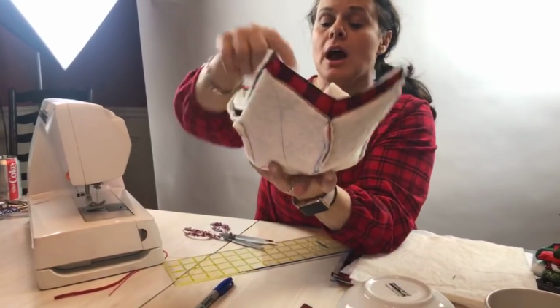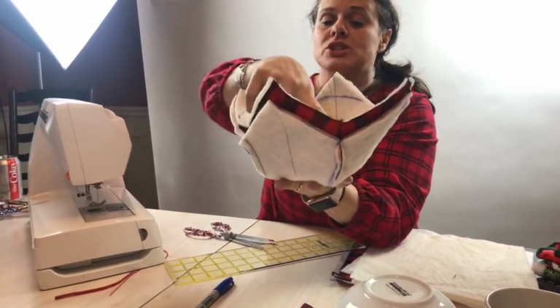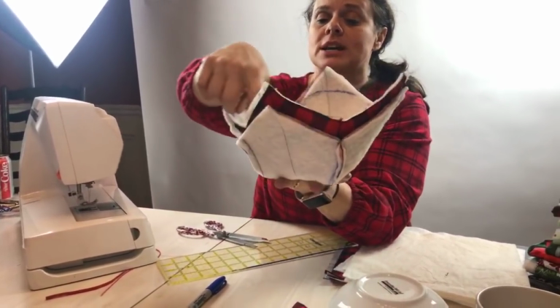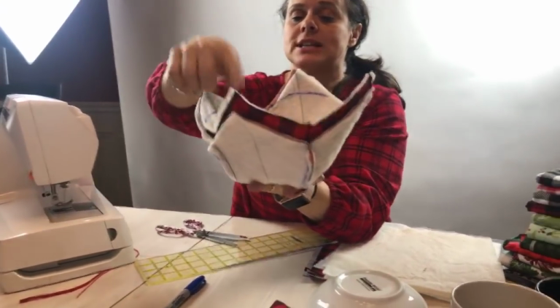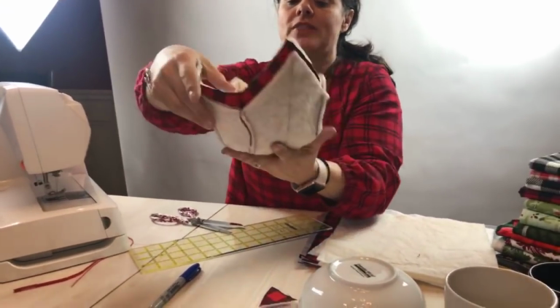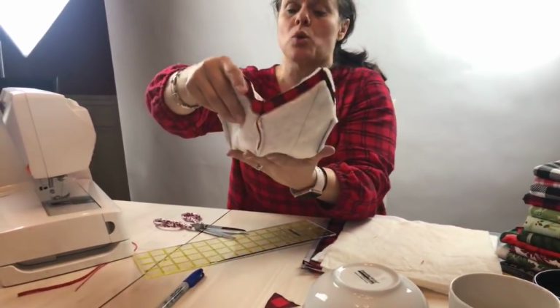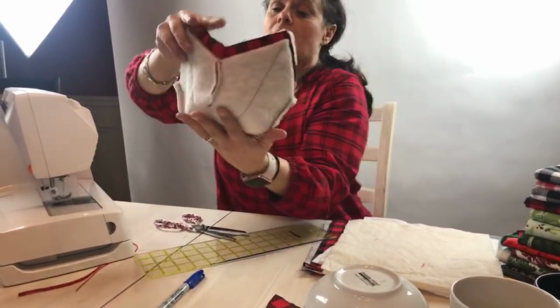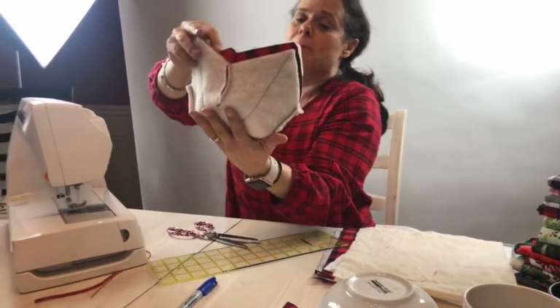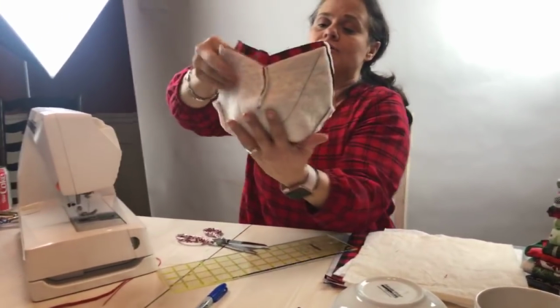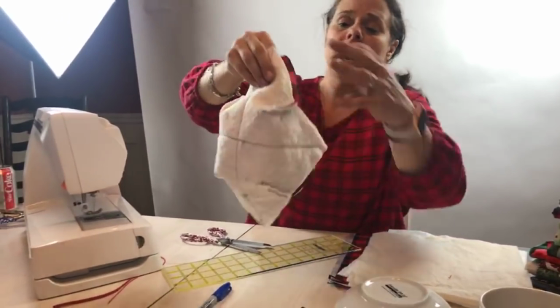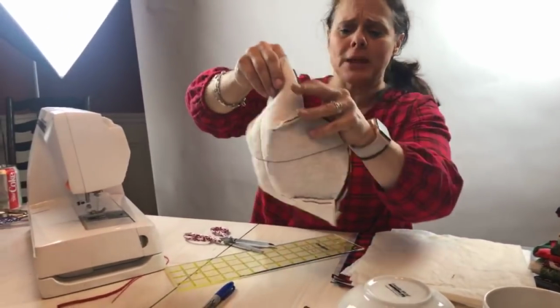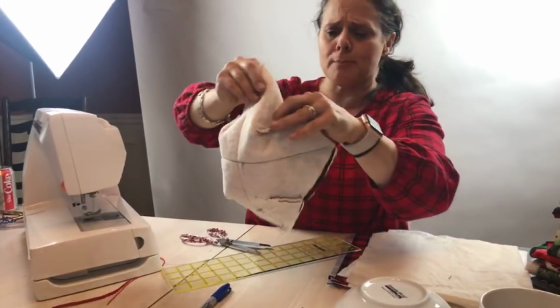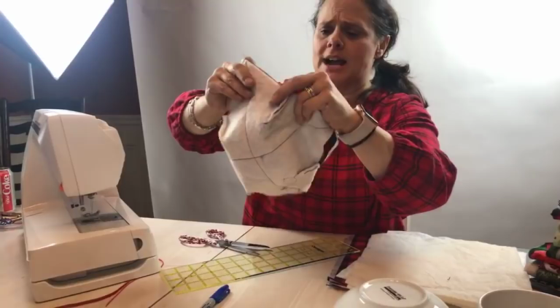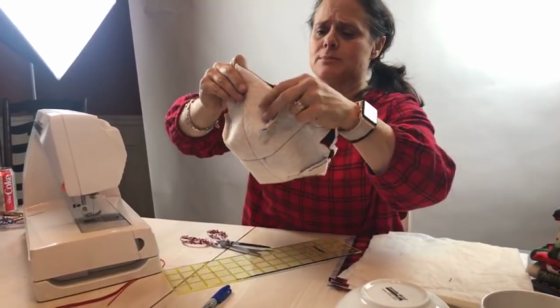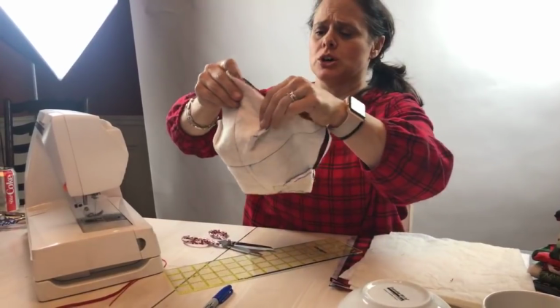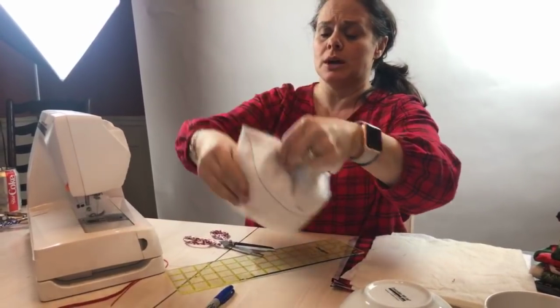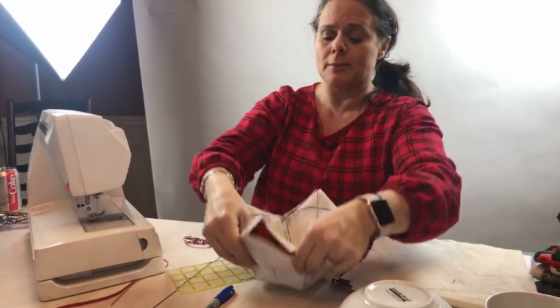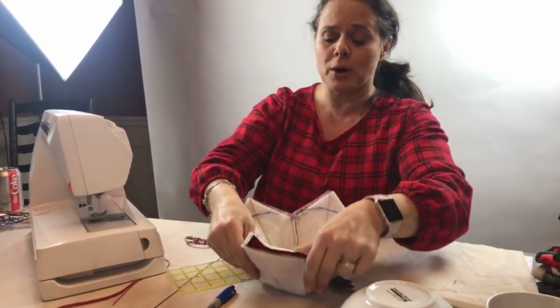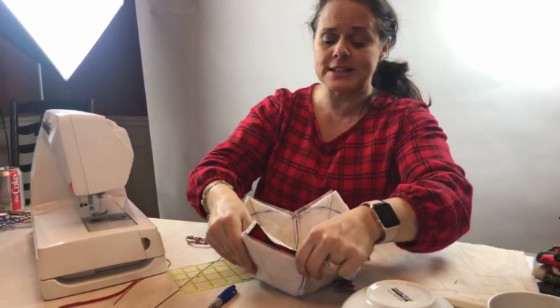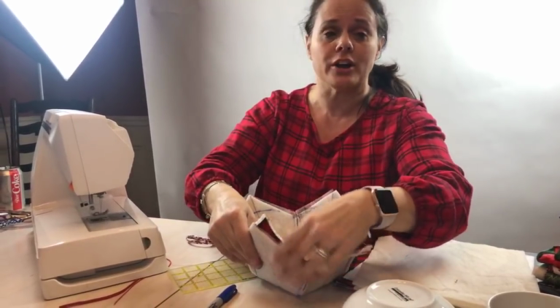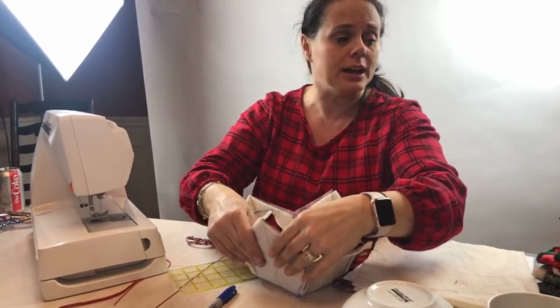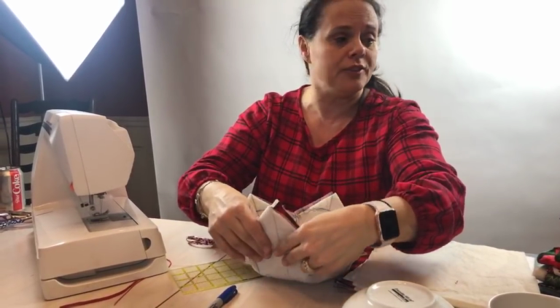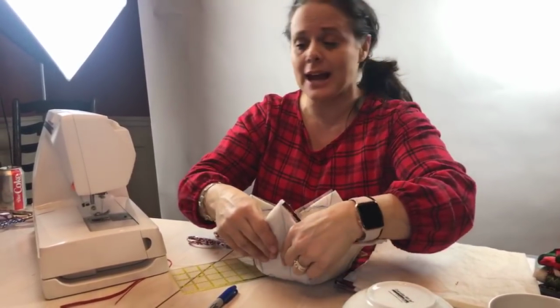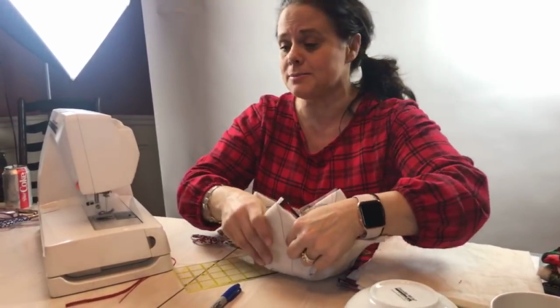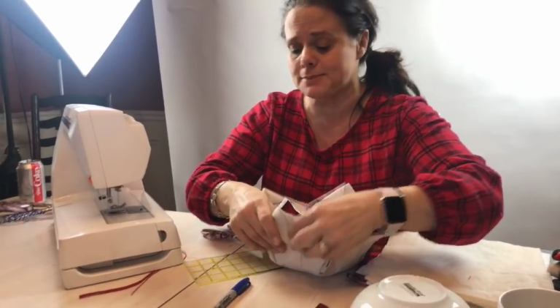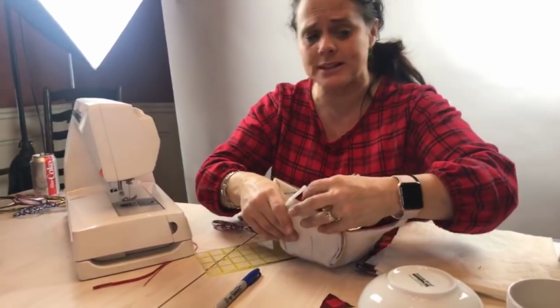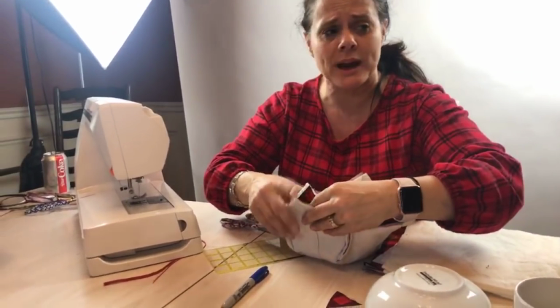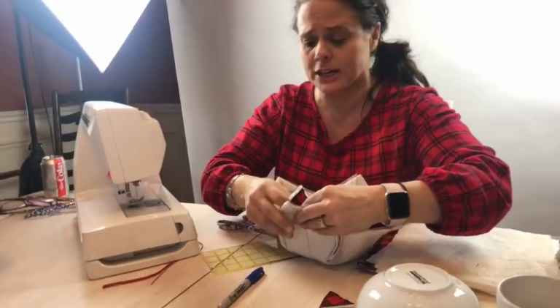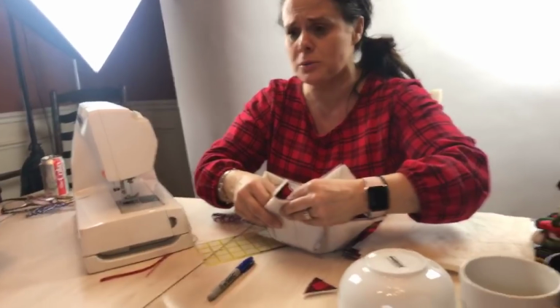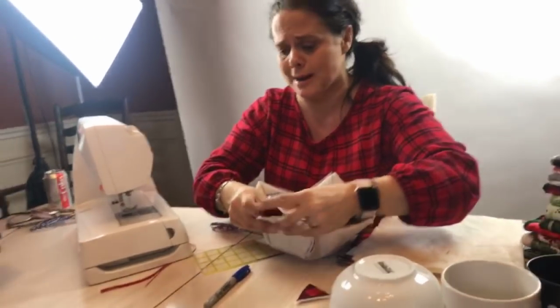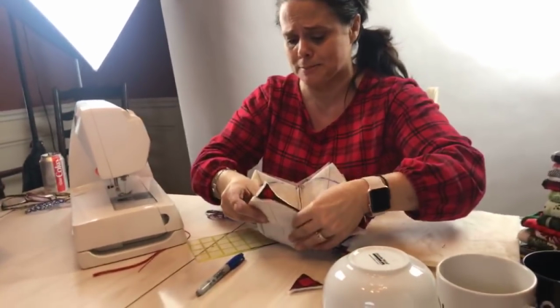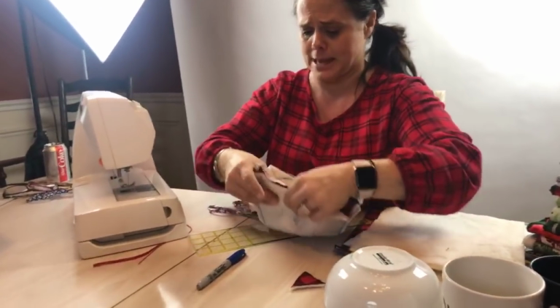Over here I don't have a stitching line marked, so I'm just going to improvise. I'm going to put this together — if I had some pins right here, I would grab some pins.